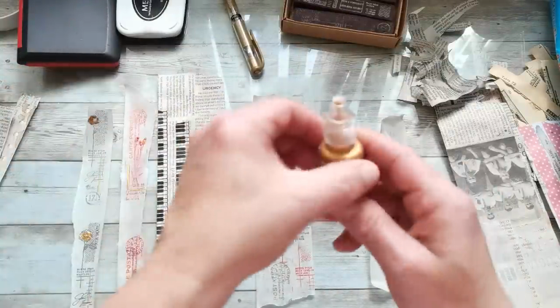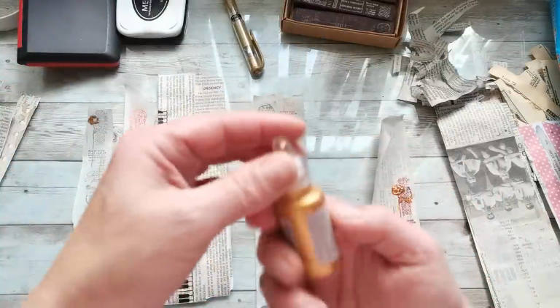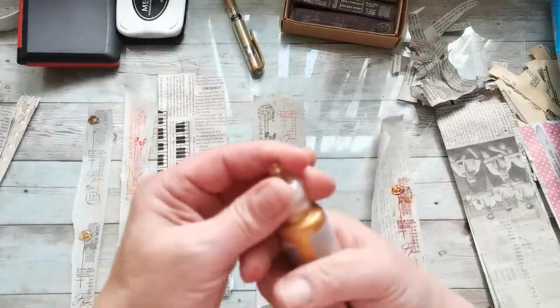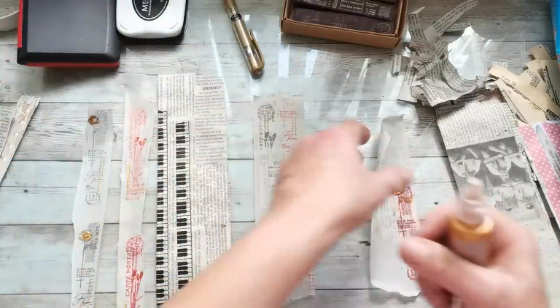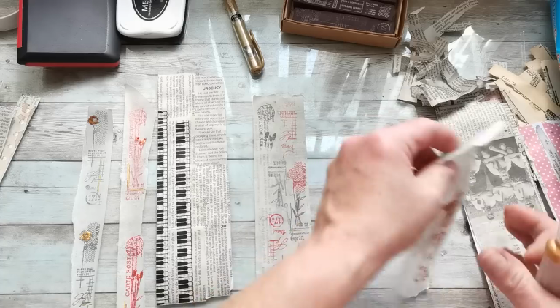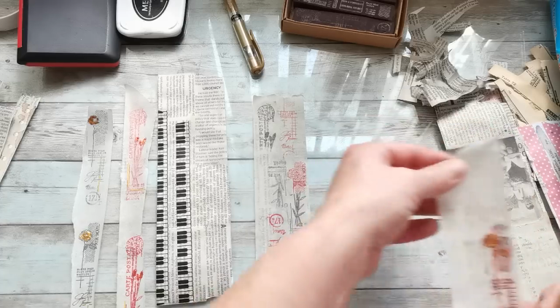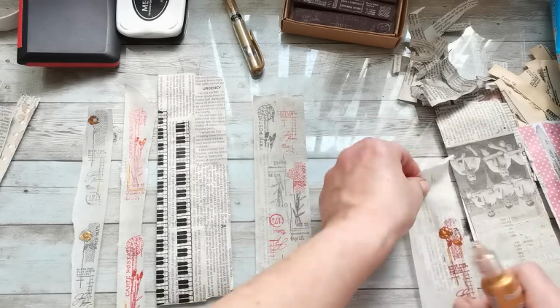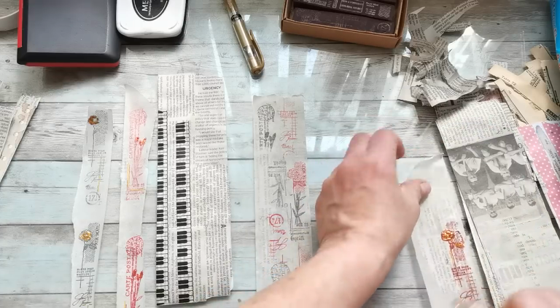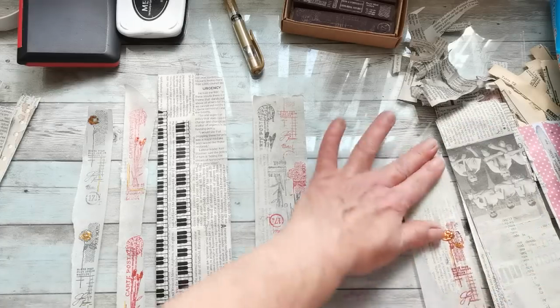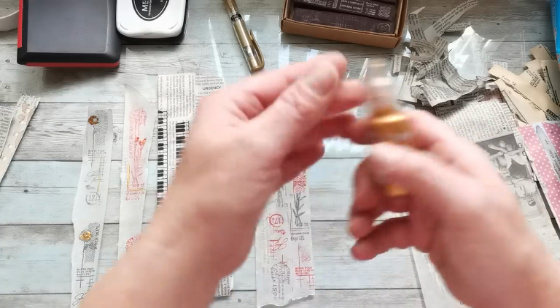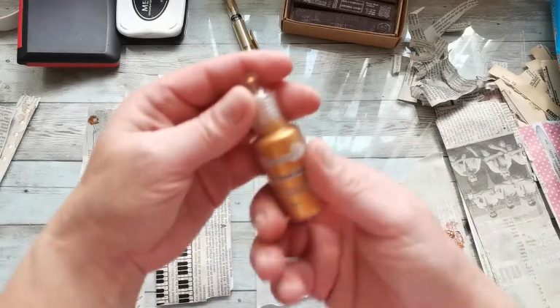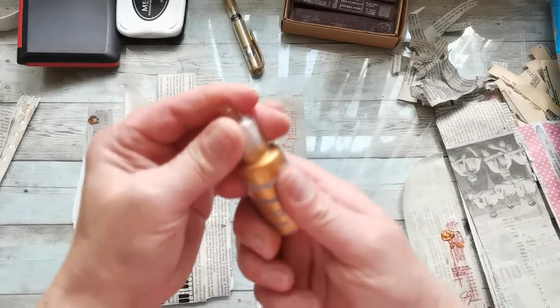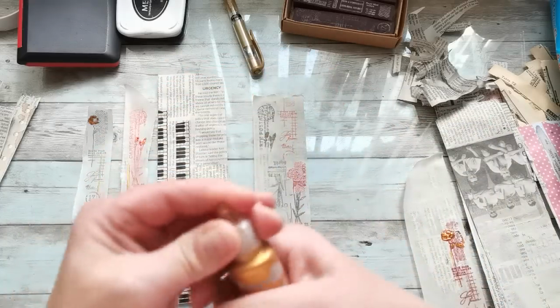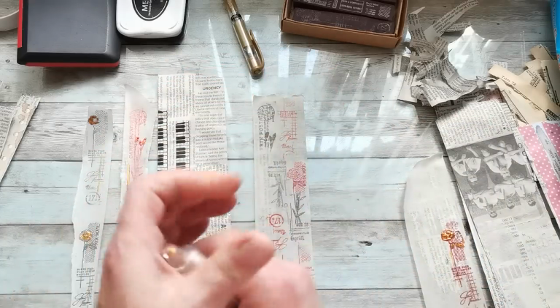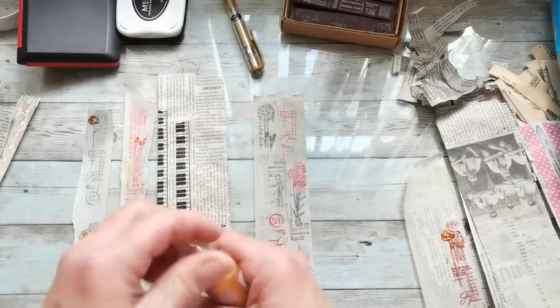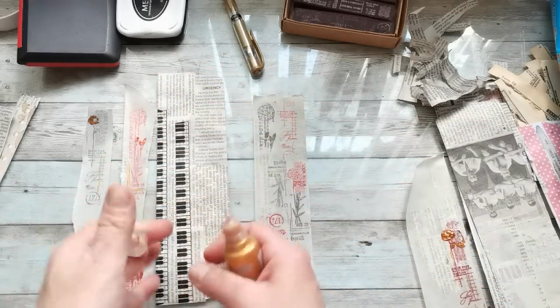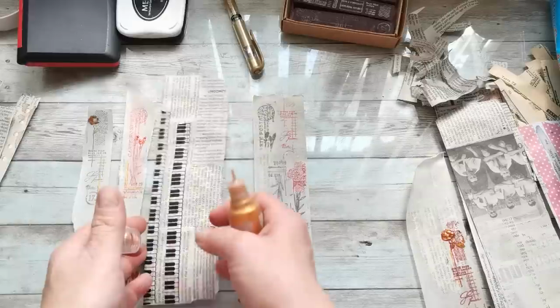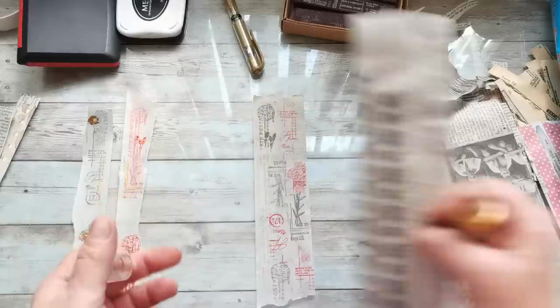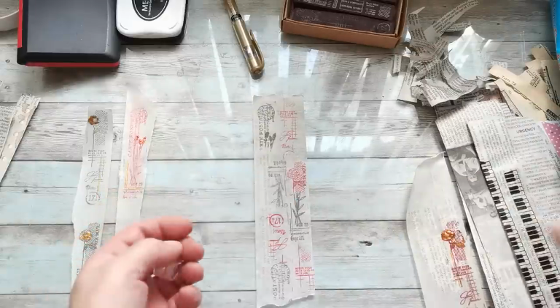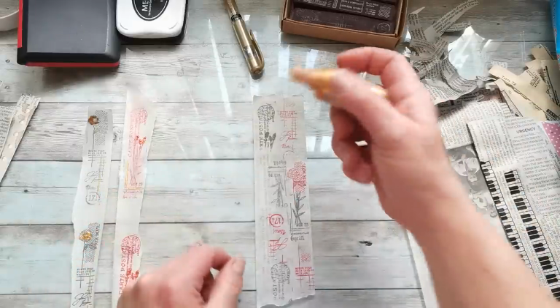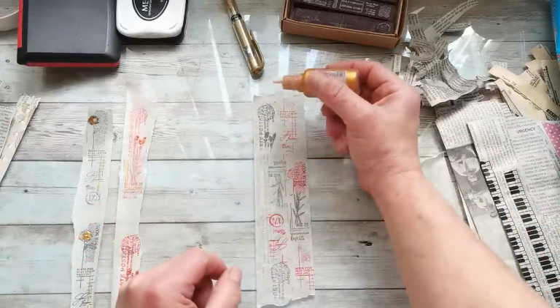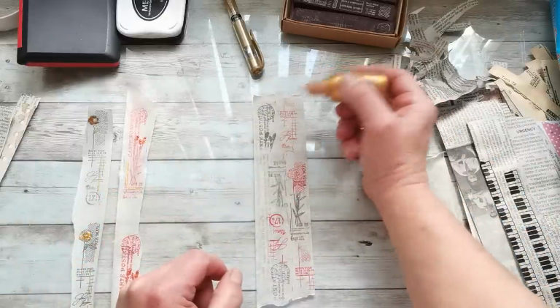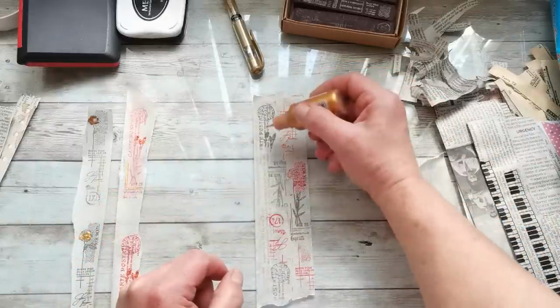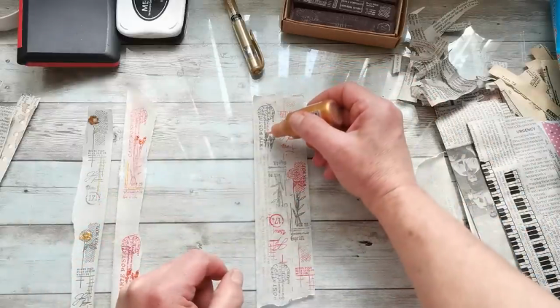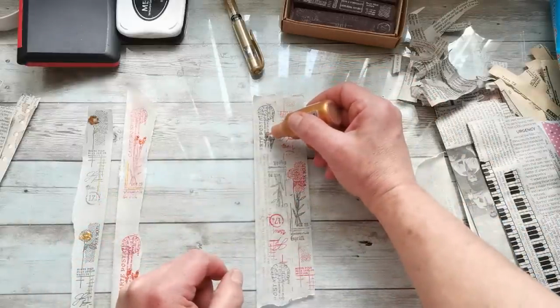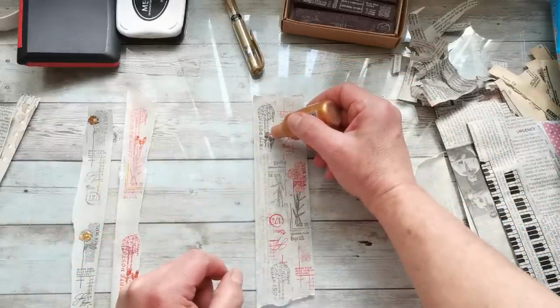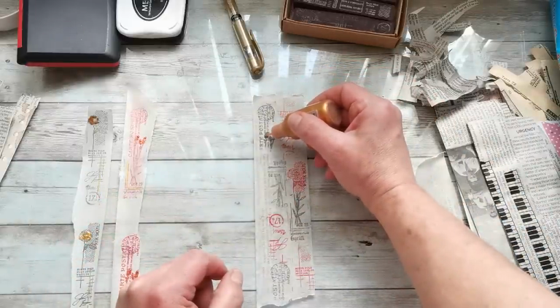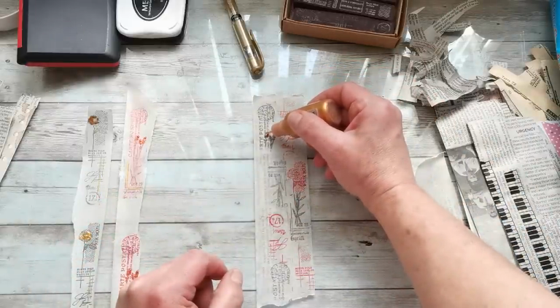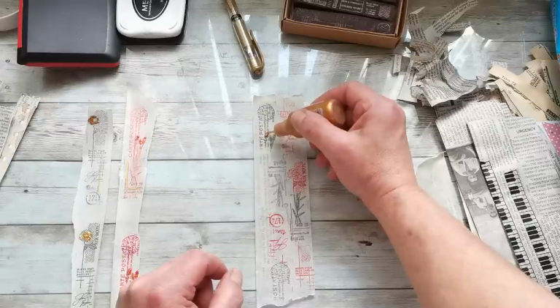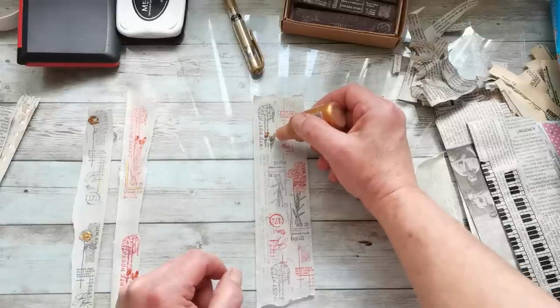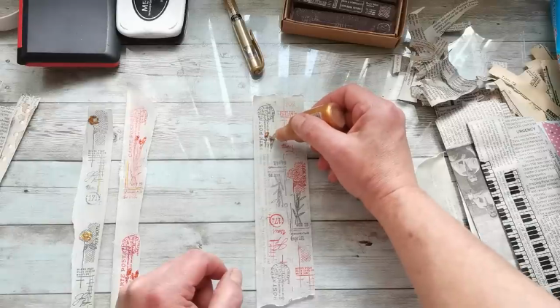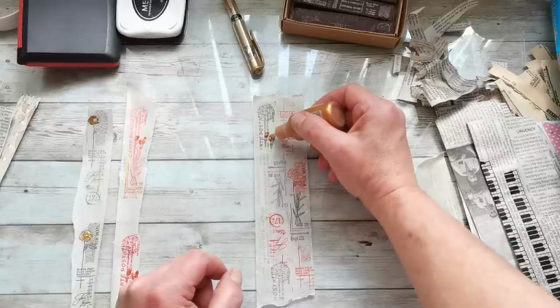And maybe take some liquid pearls and start to add them to your washi tape.